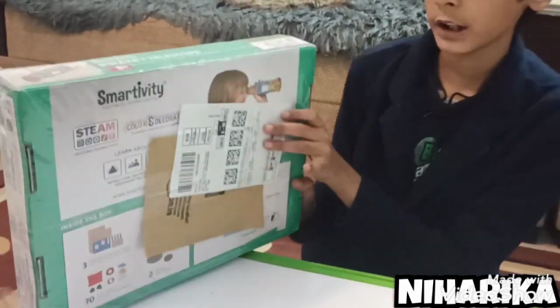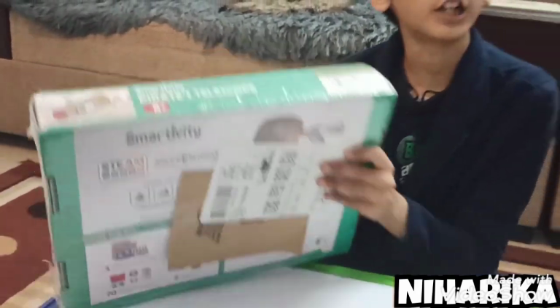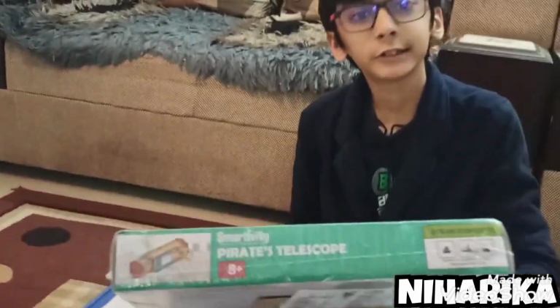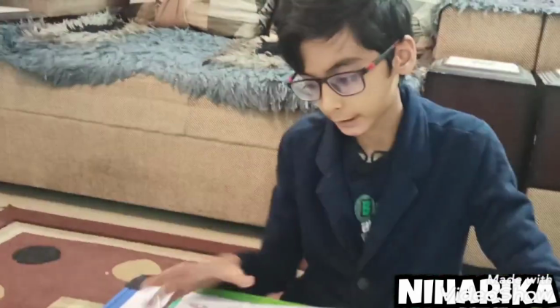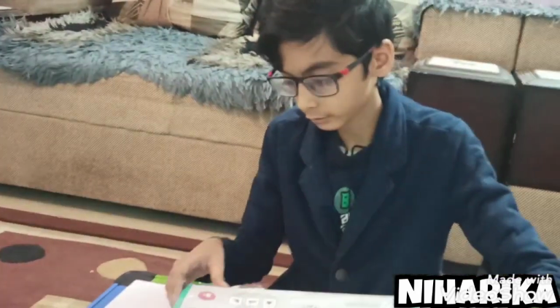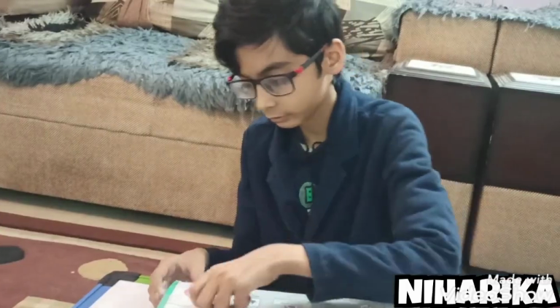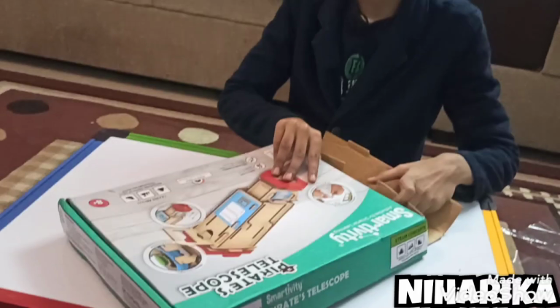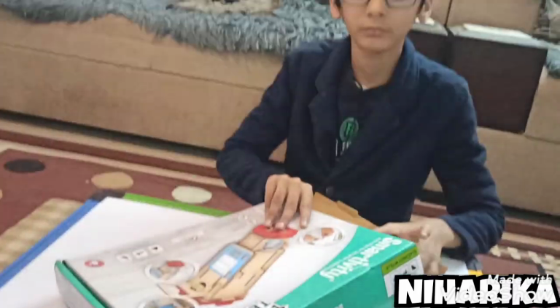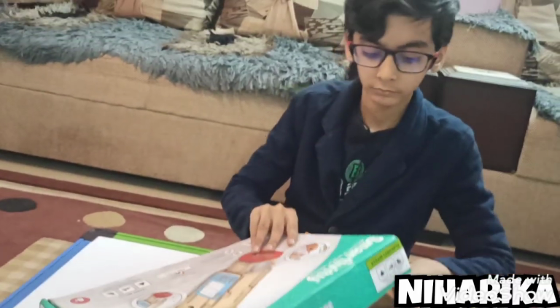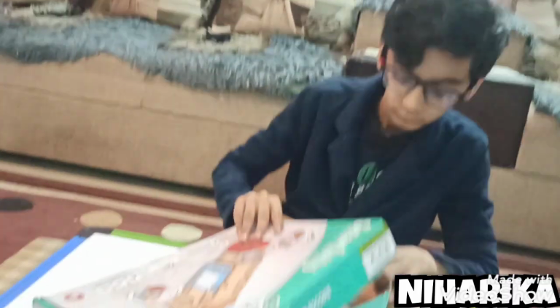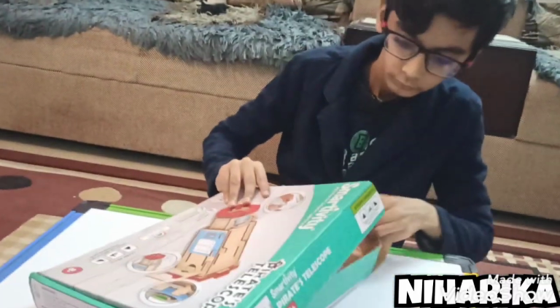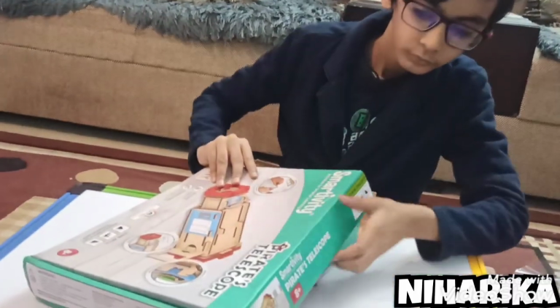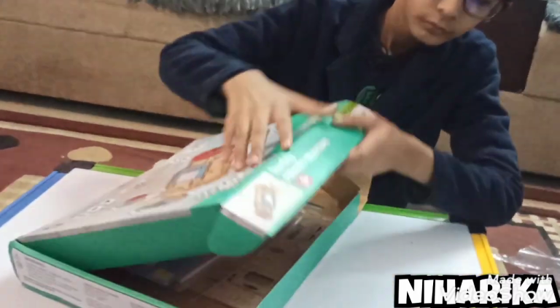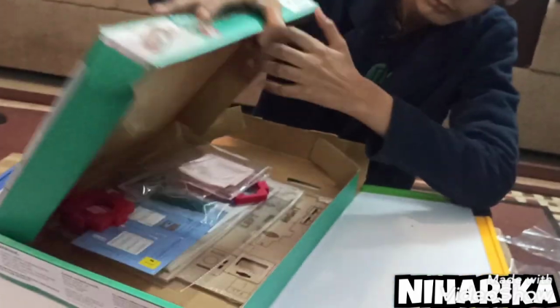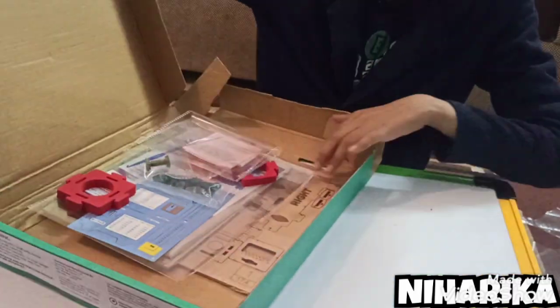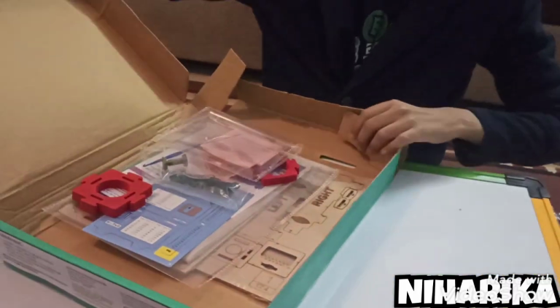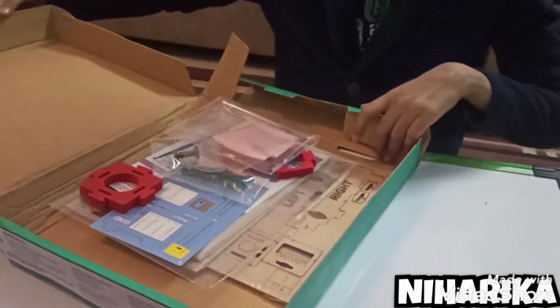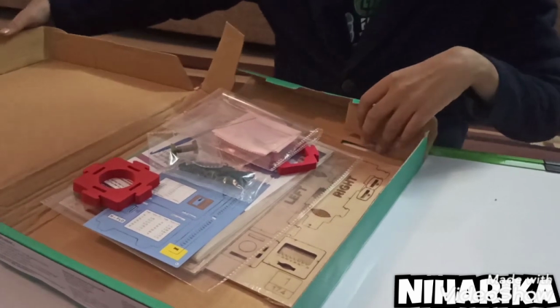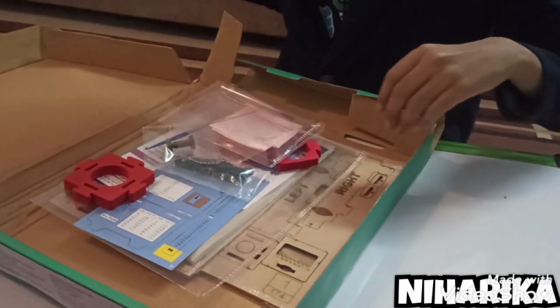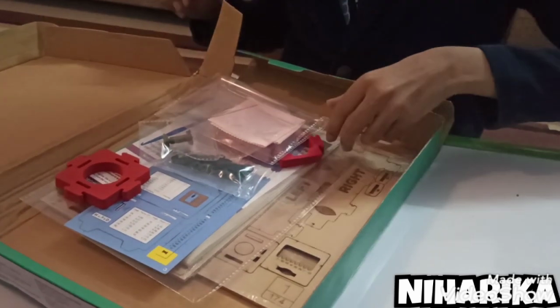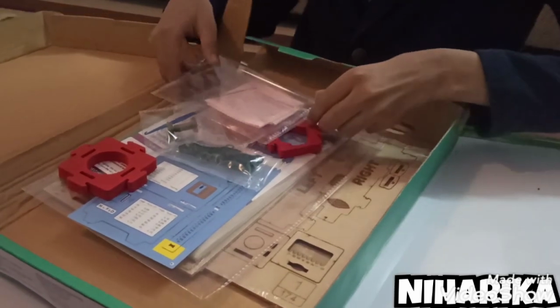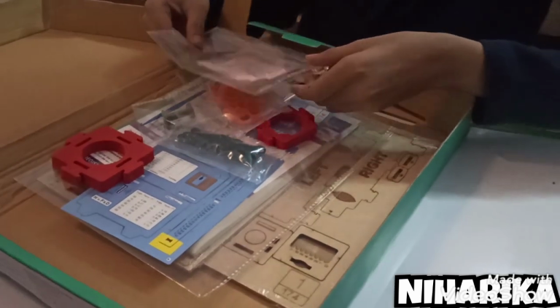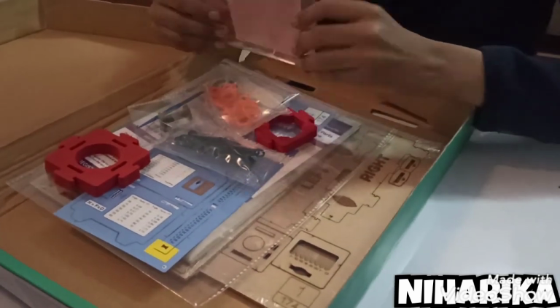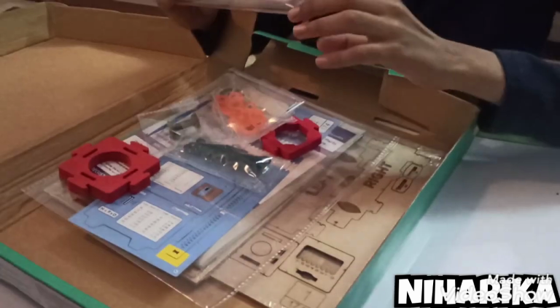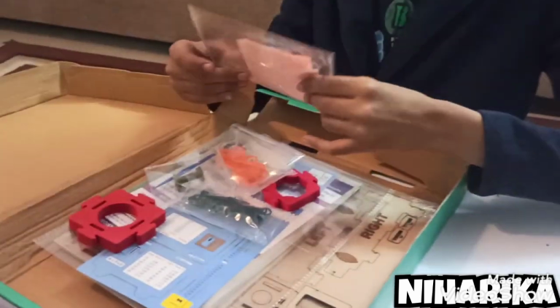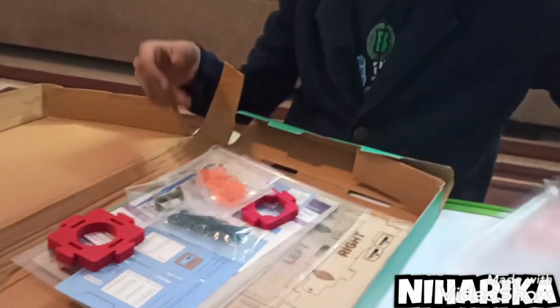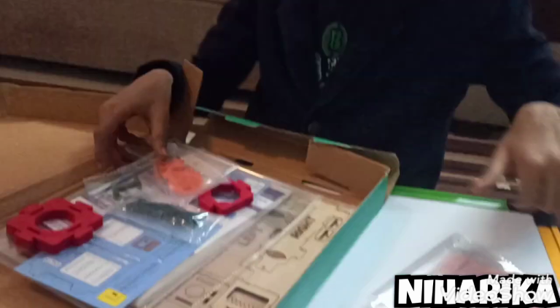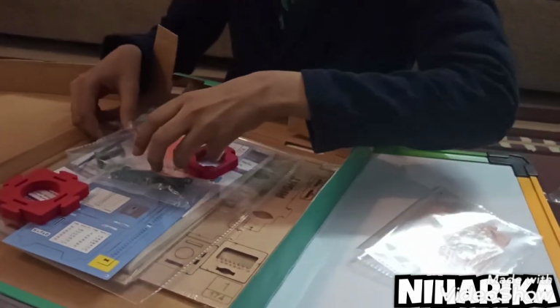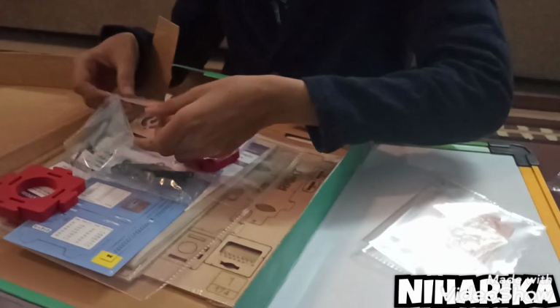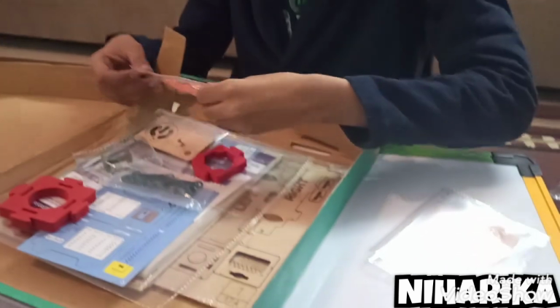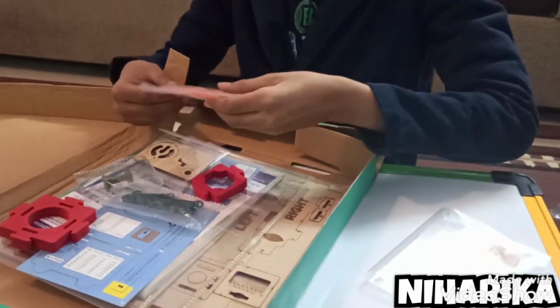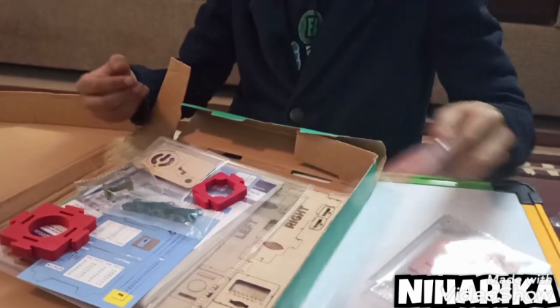Now let's open it. I have opened it and these are the materials.